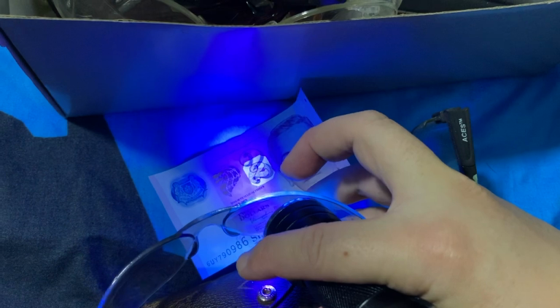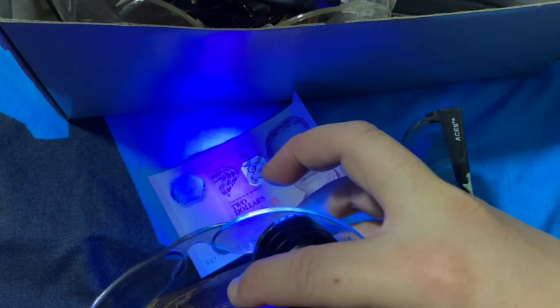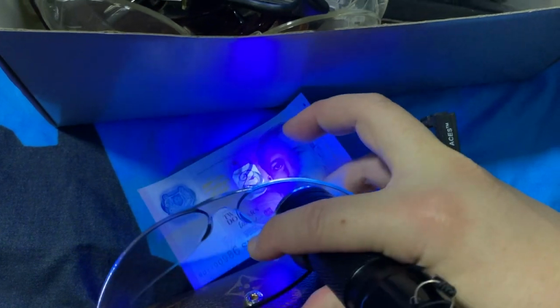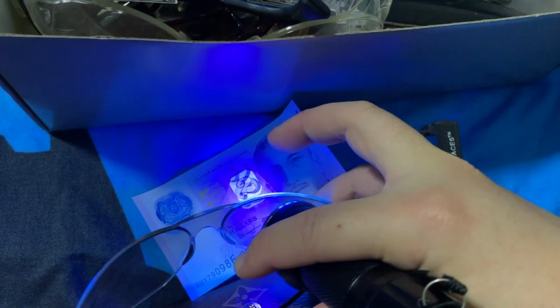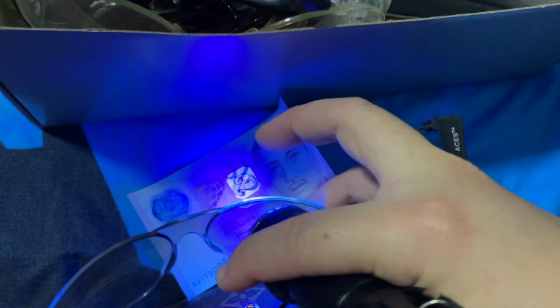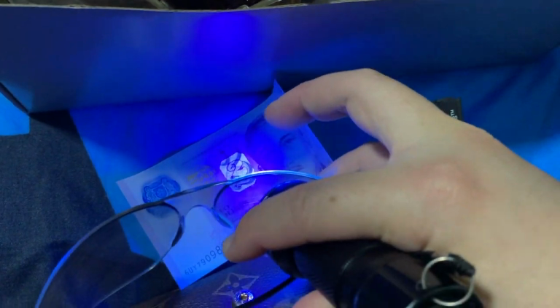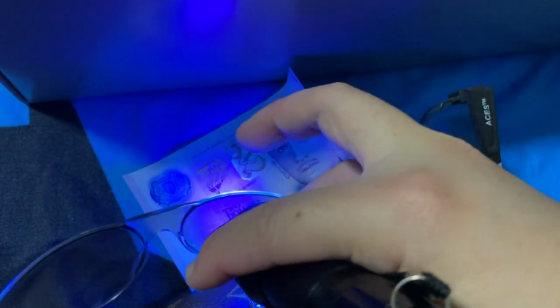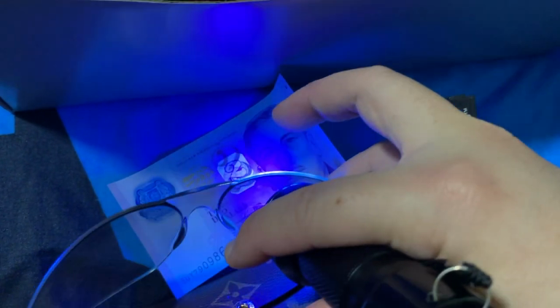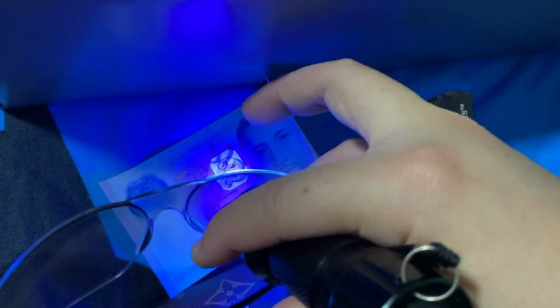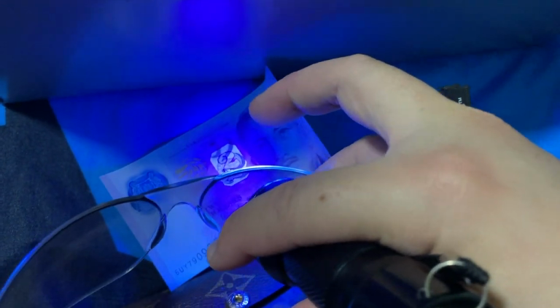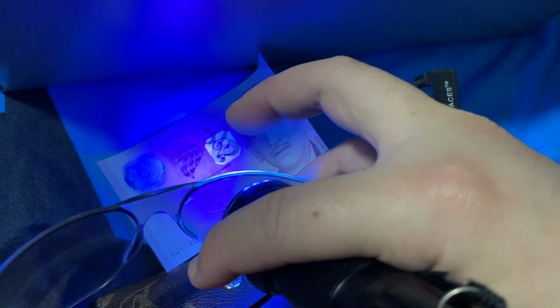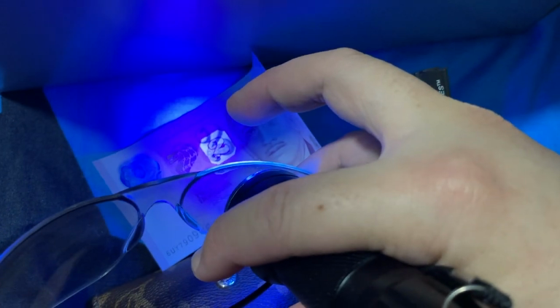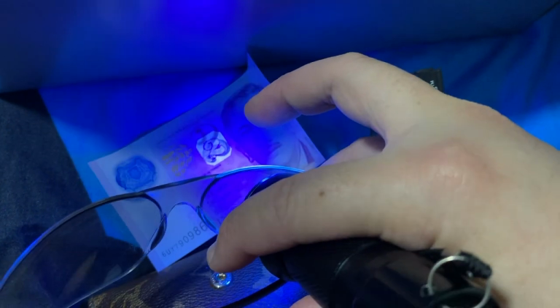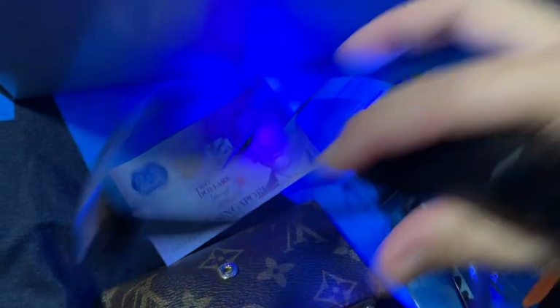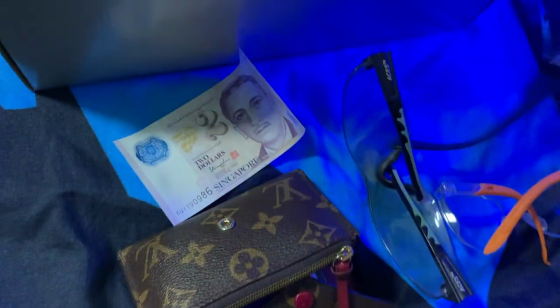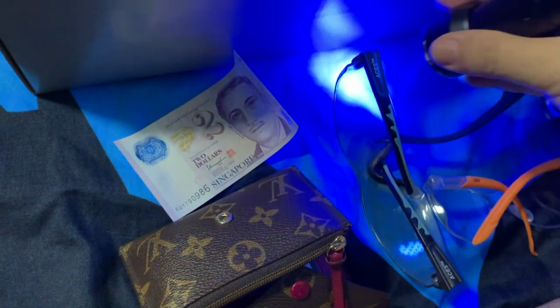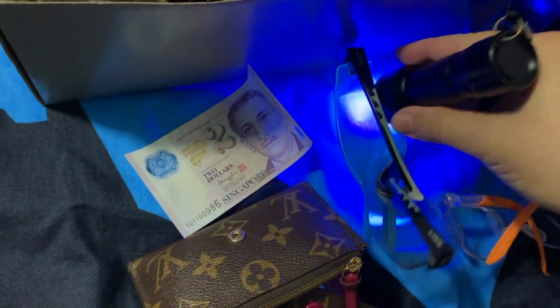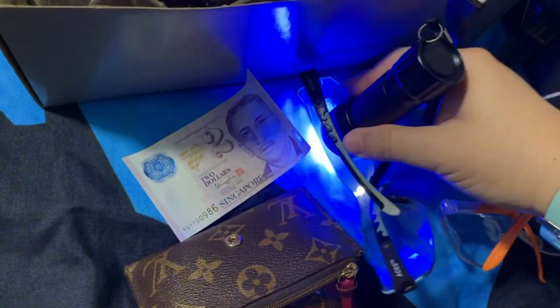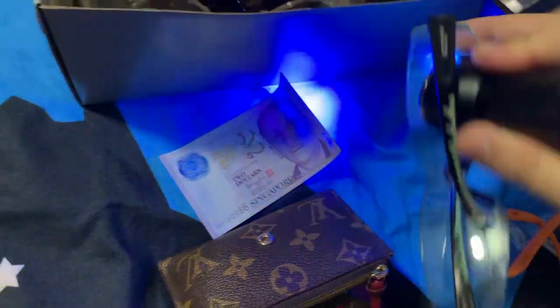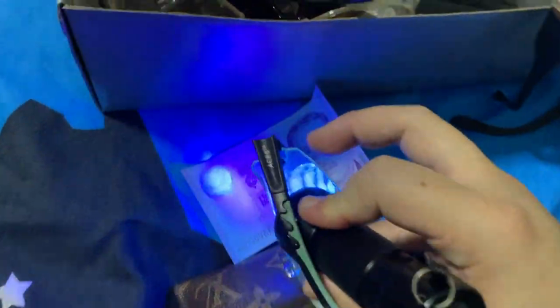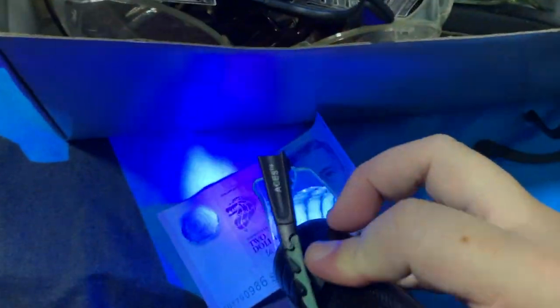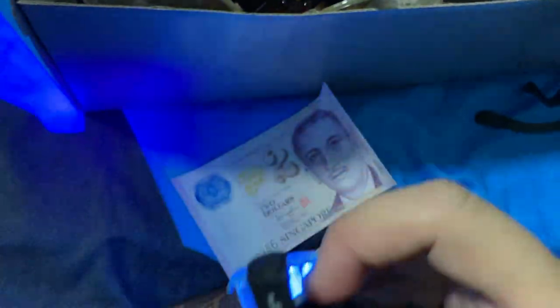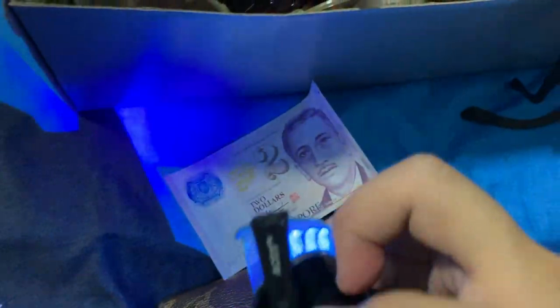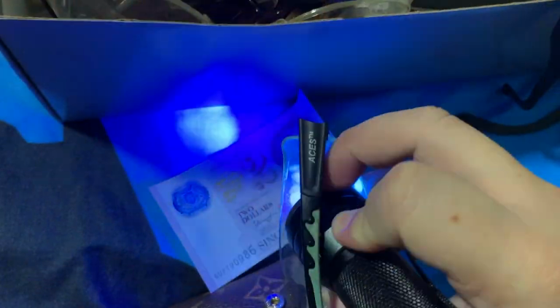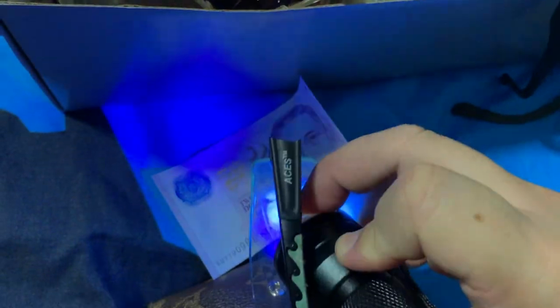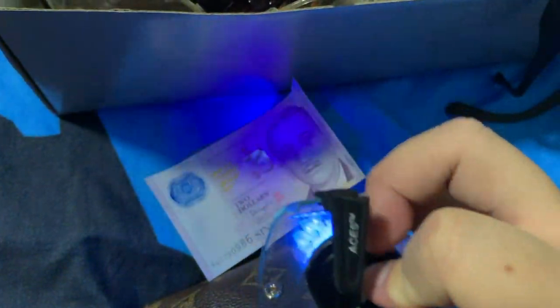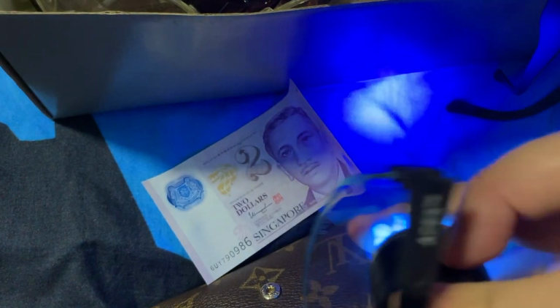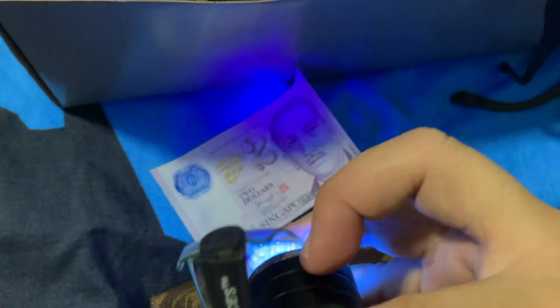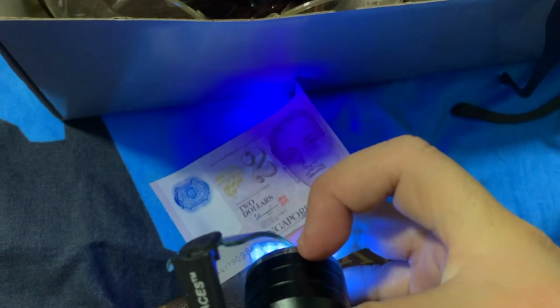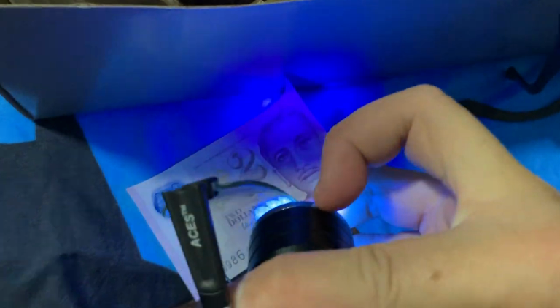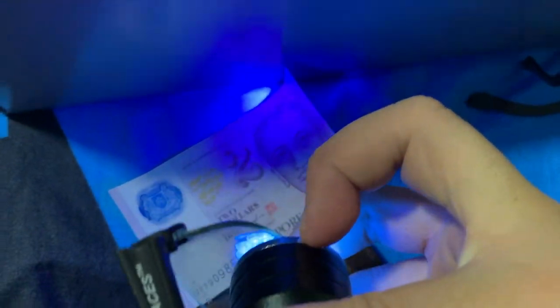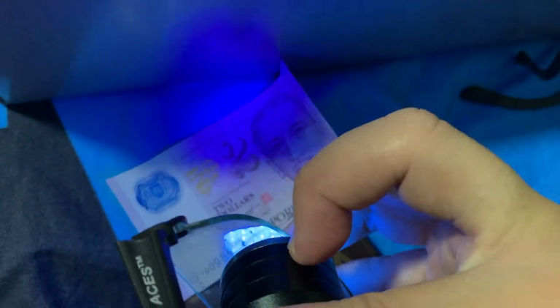A cheap one — those $10 type — doesn't have any UV protection. Whereas the good one, the one that can protect your eyes, is the one that does not have any reflection.